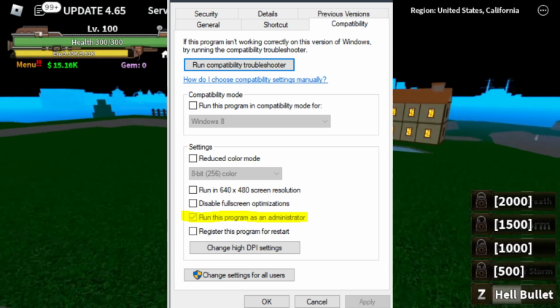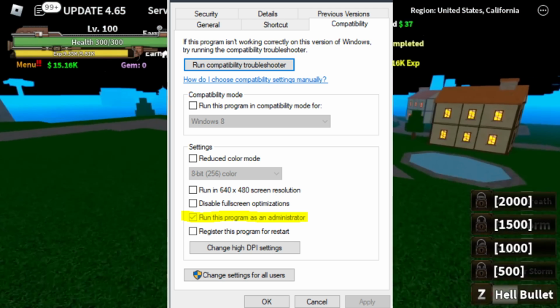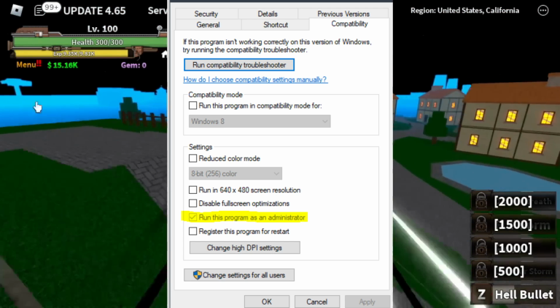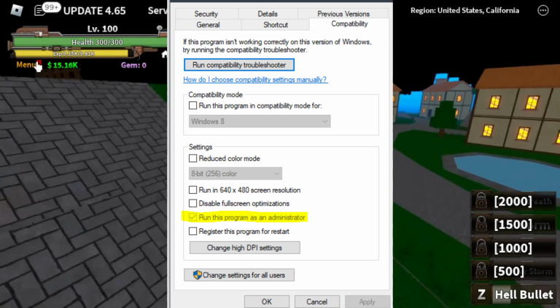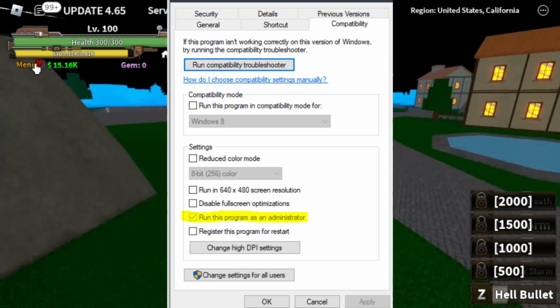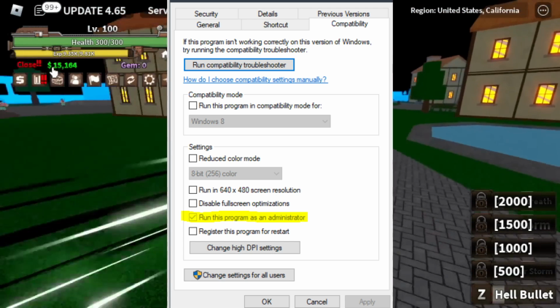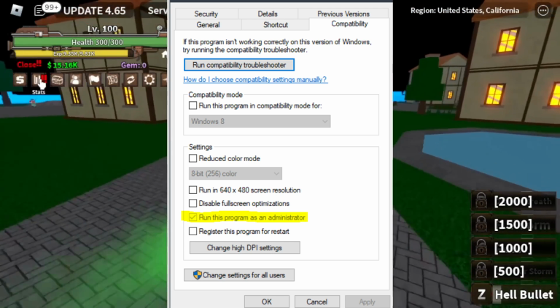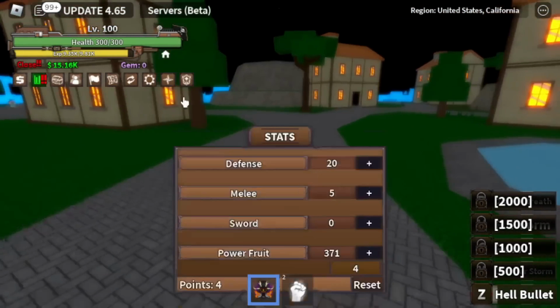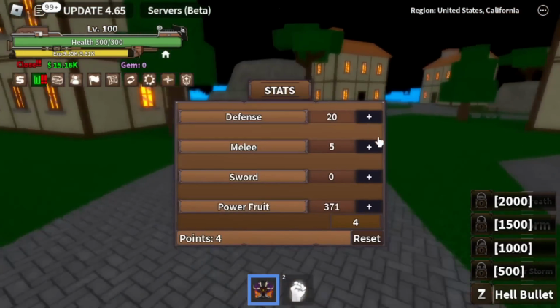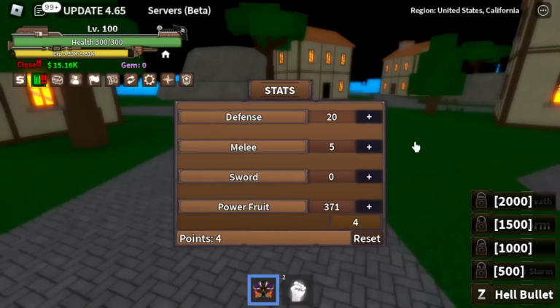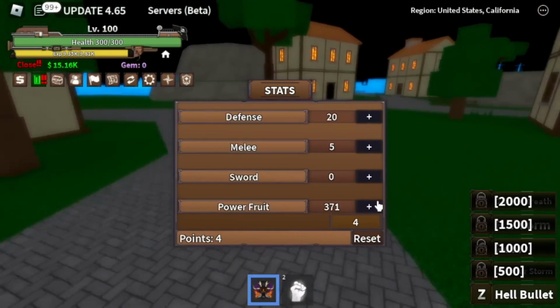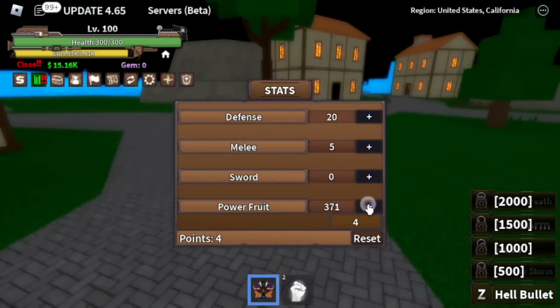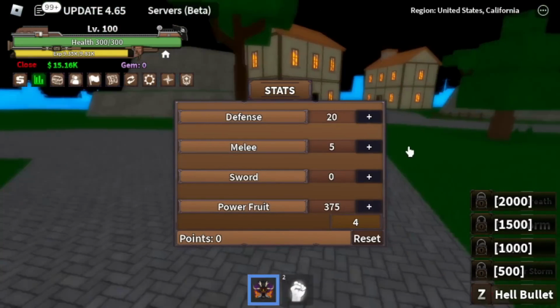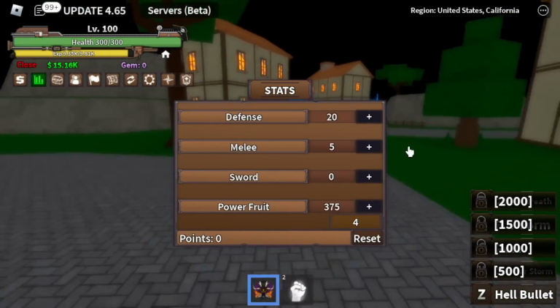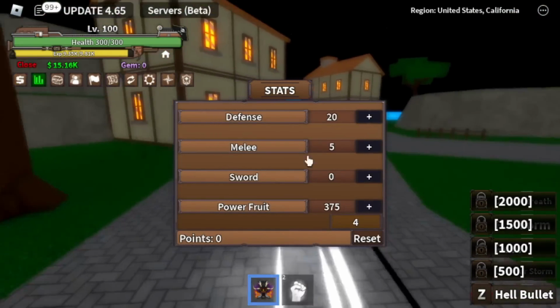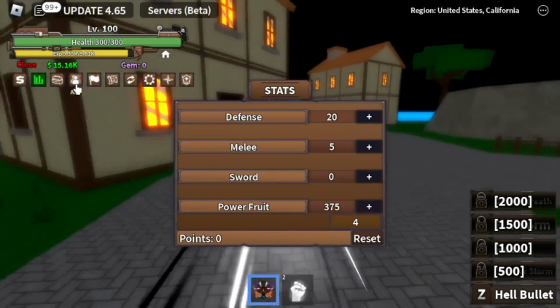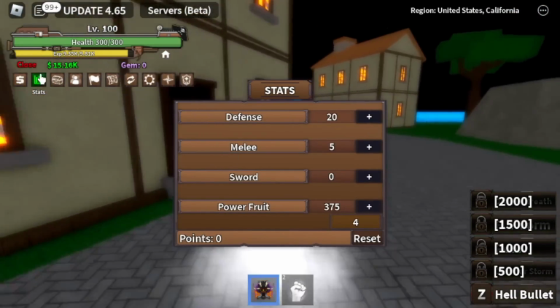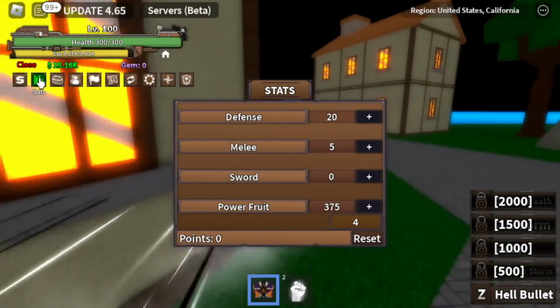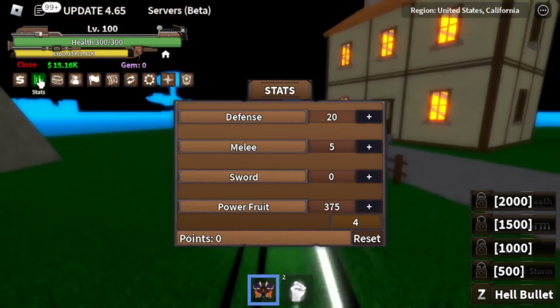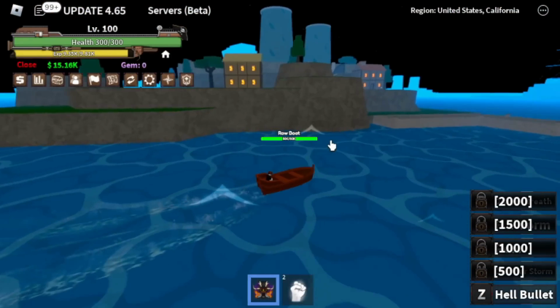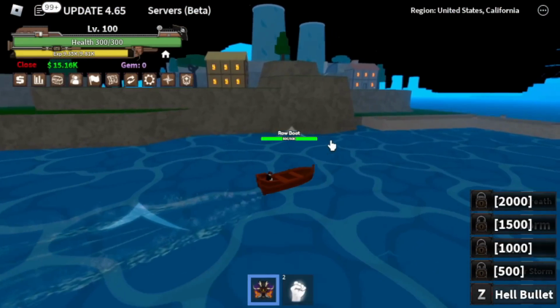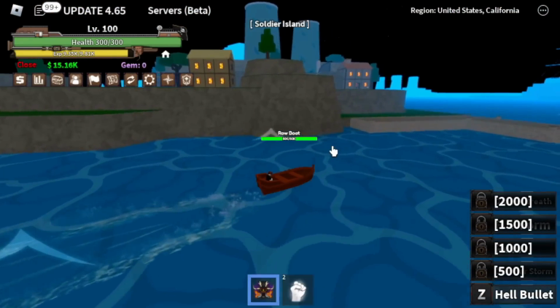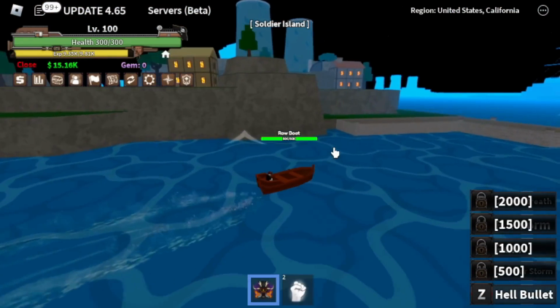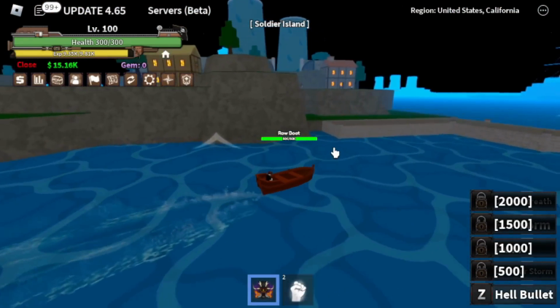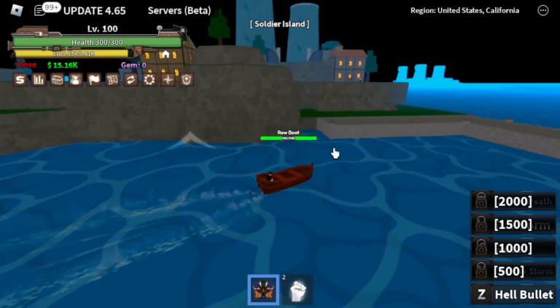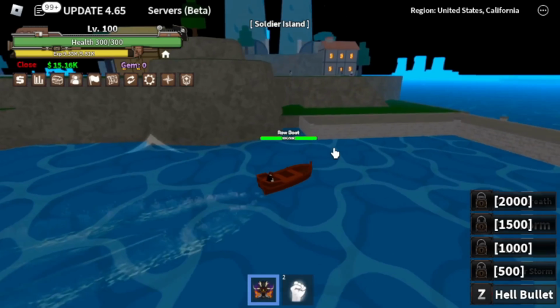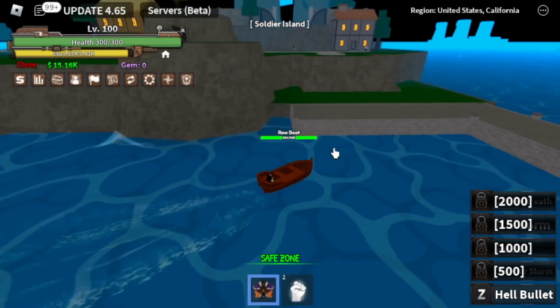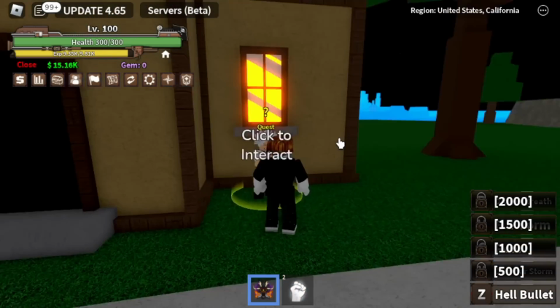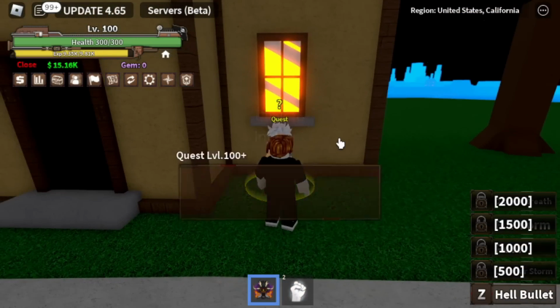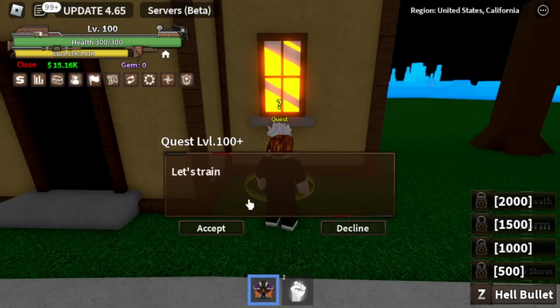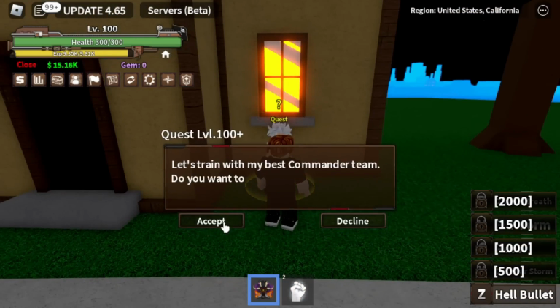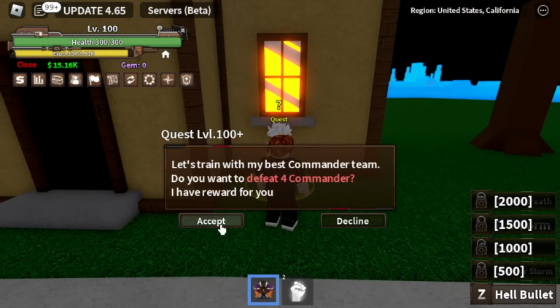Launch Roblox again and see if Error 769 persists. Running Roblox with Administrator privileges can sometimes help resolve various errors, including Error 769.